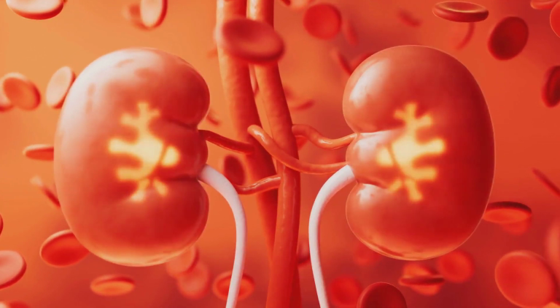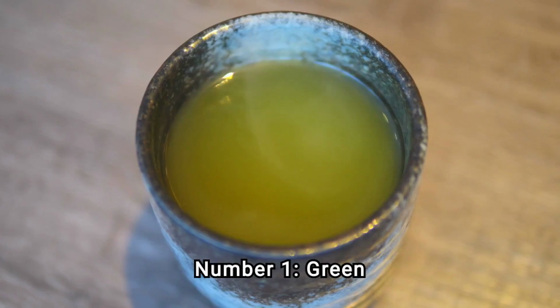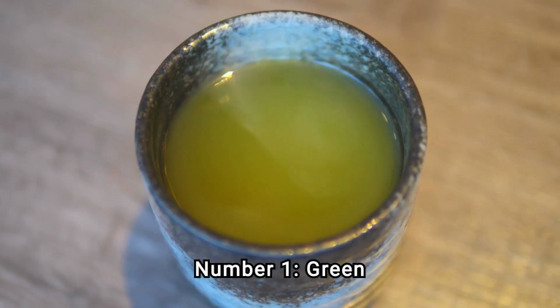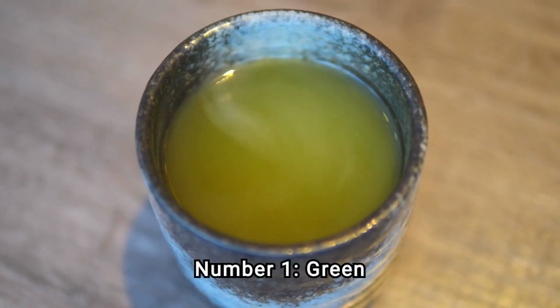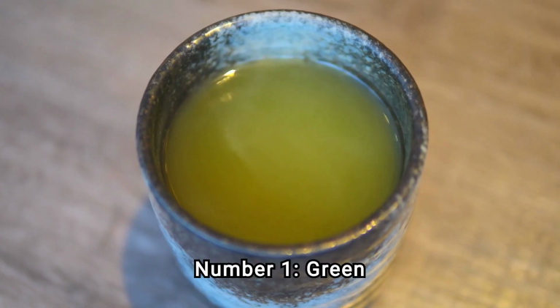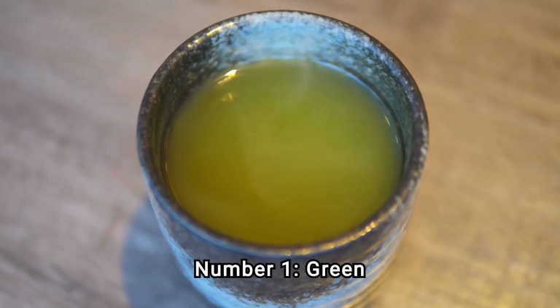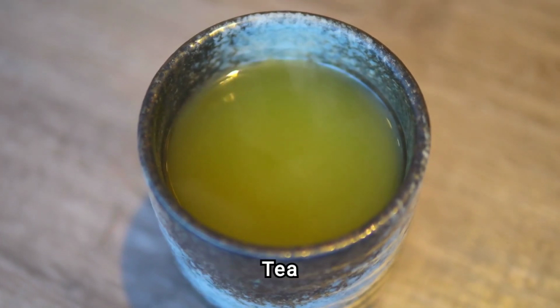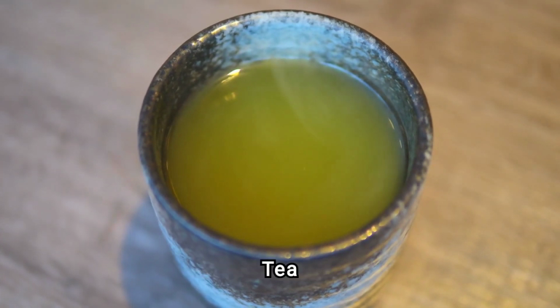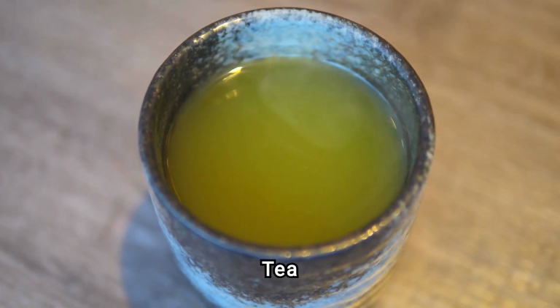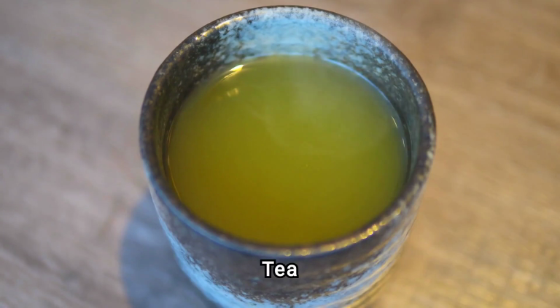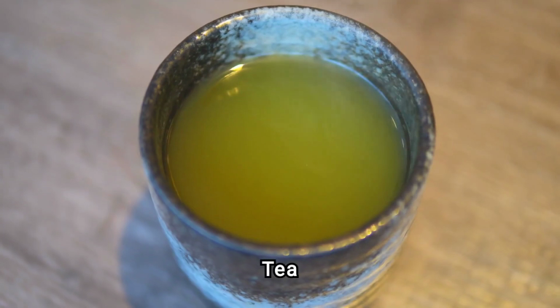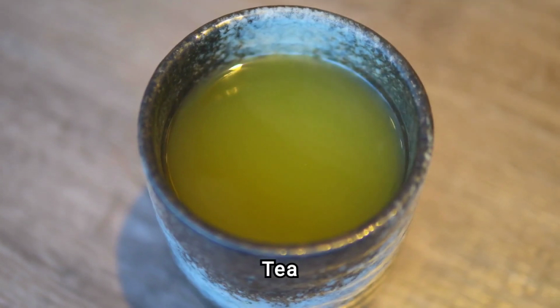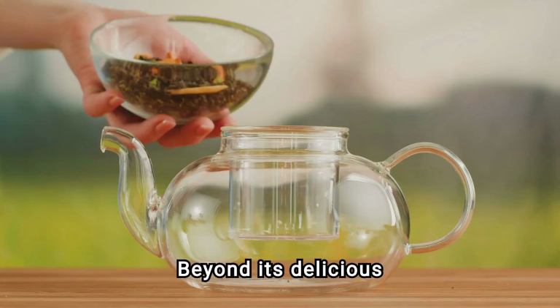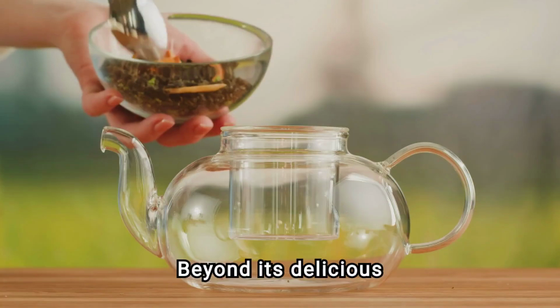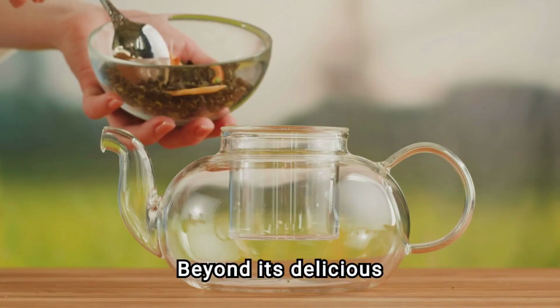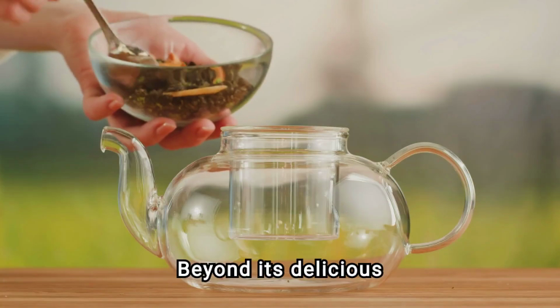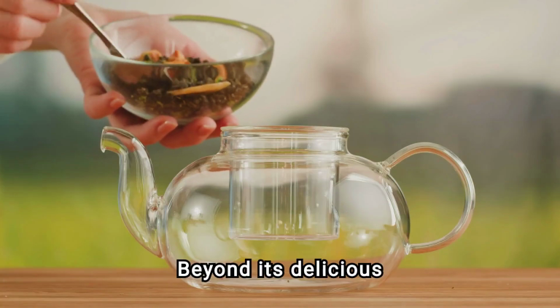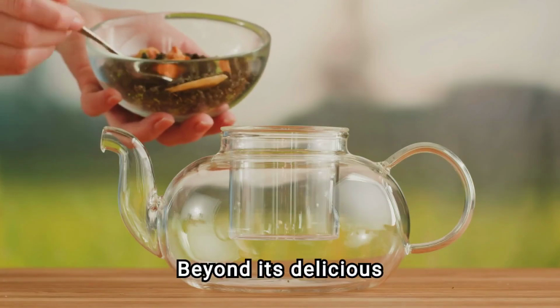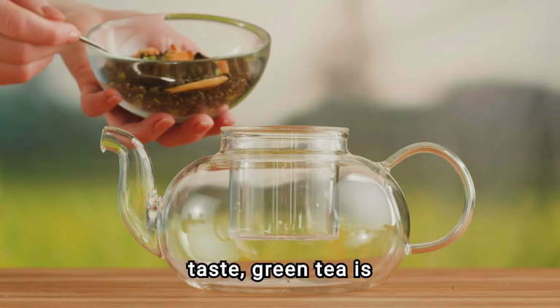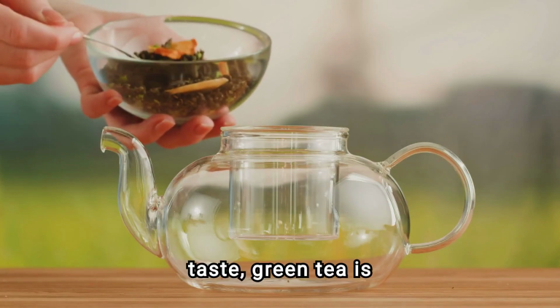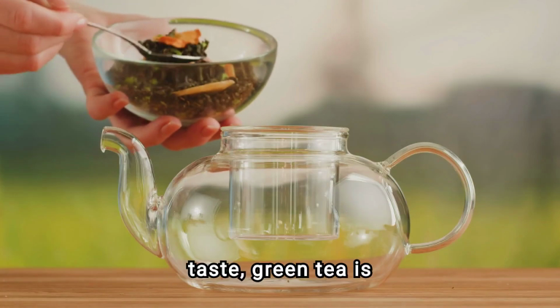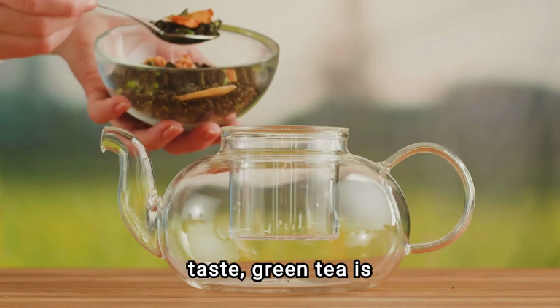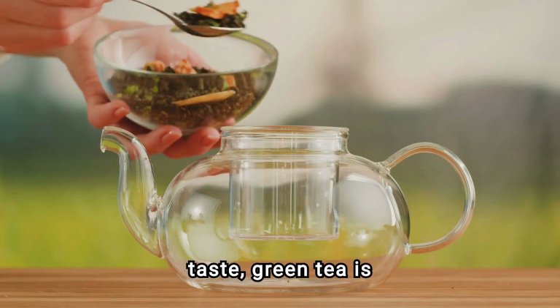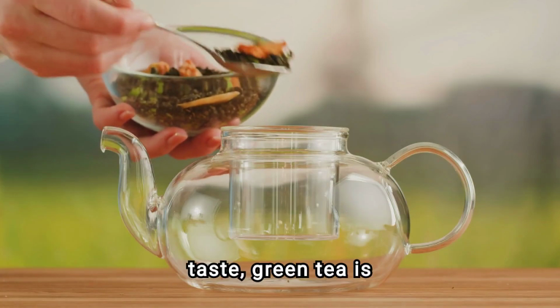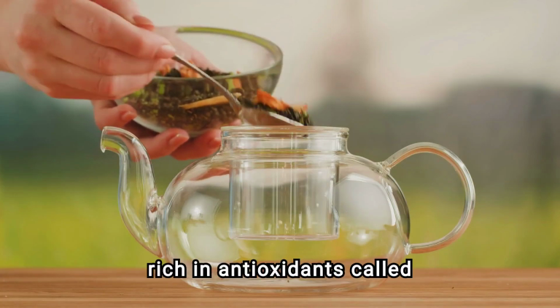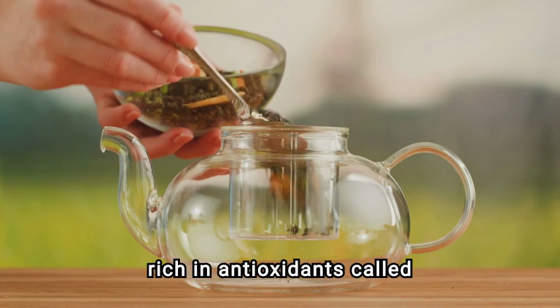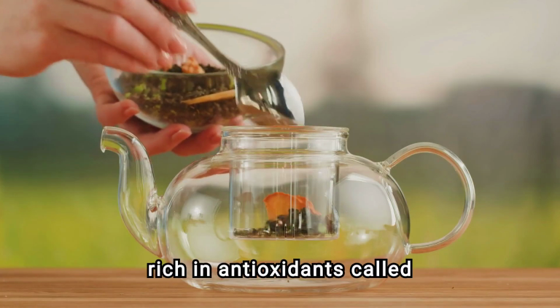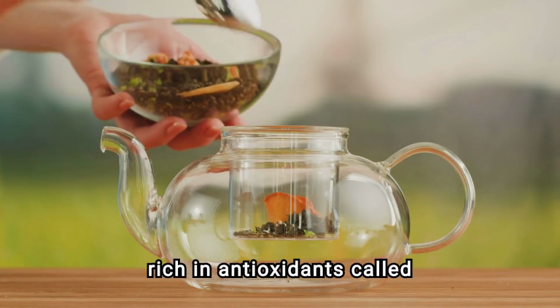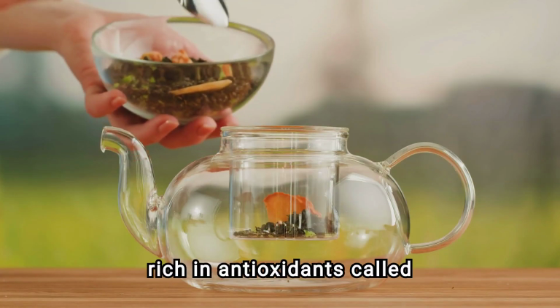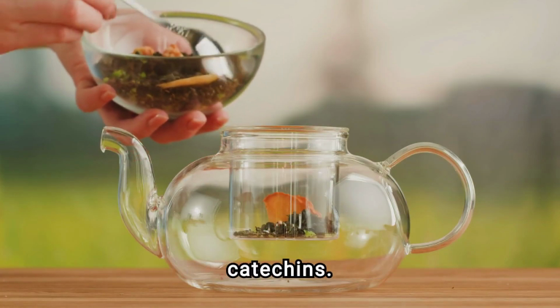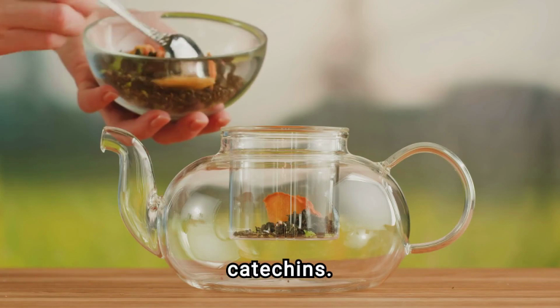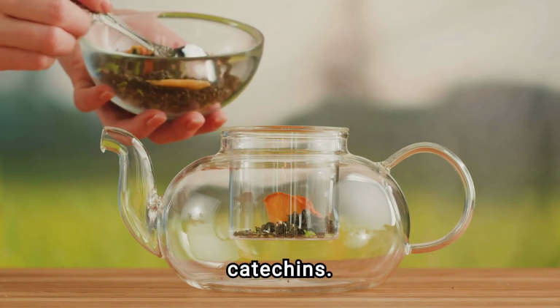Number 1: Green Tea. Beyond its delicious taste, green tea is rich in antioxidants called catechins.